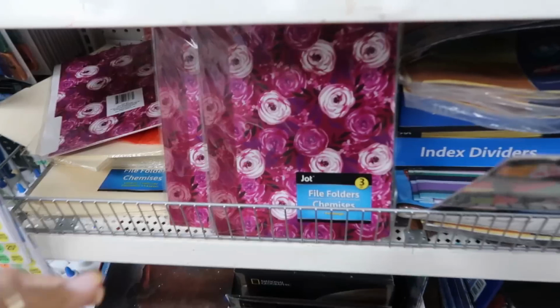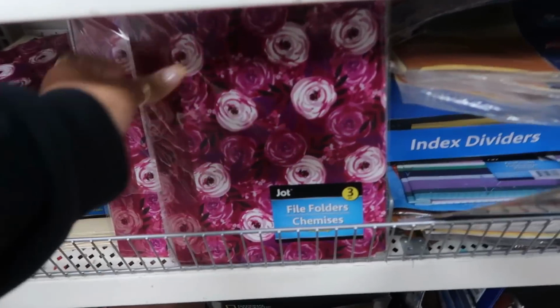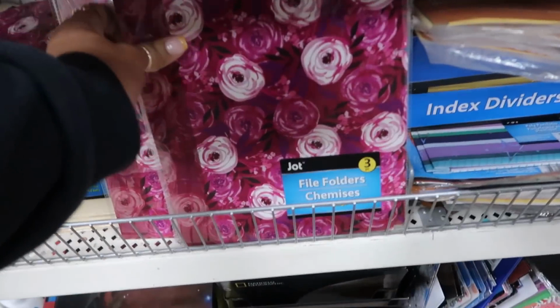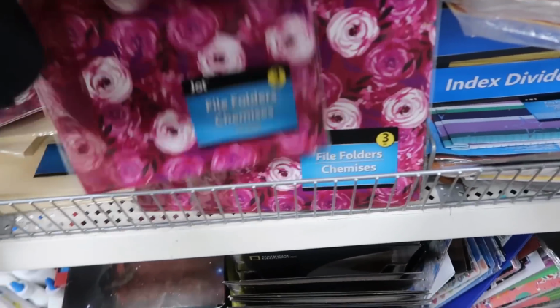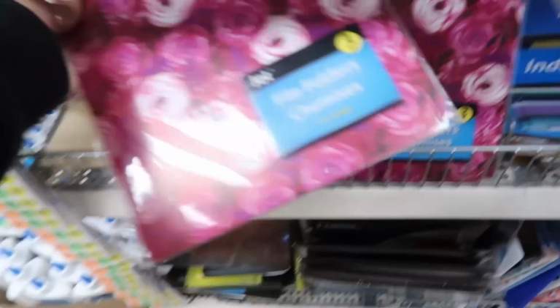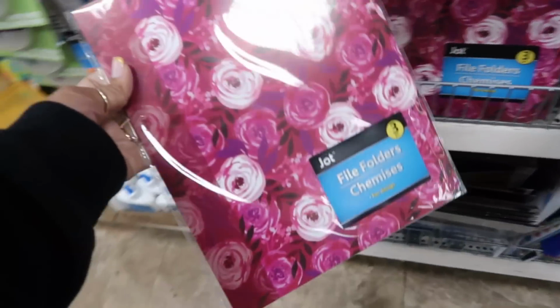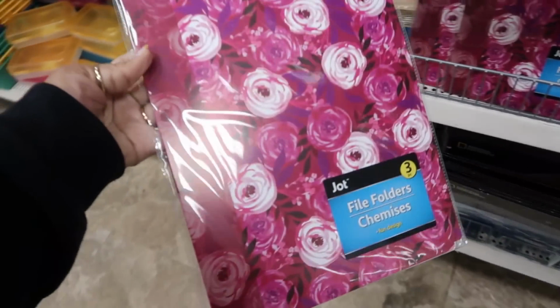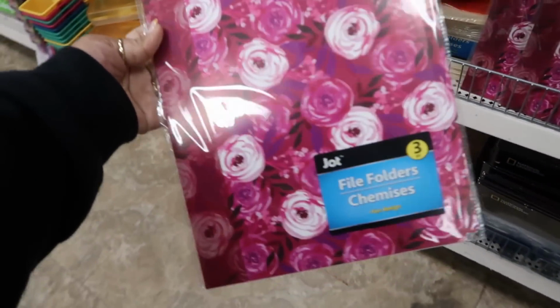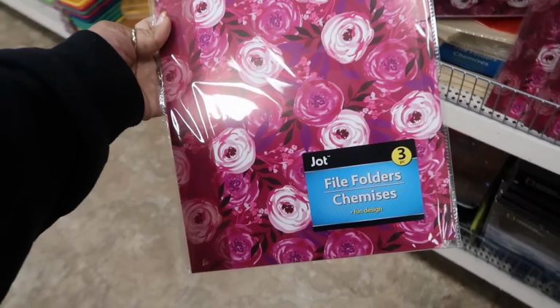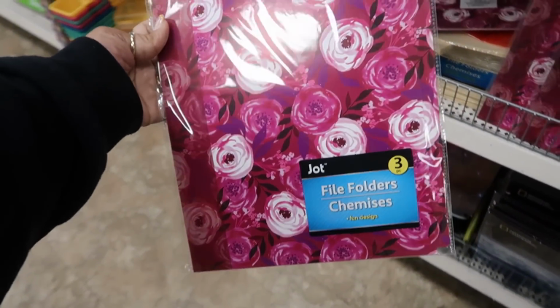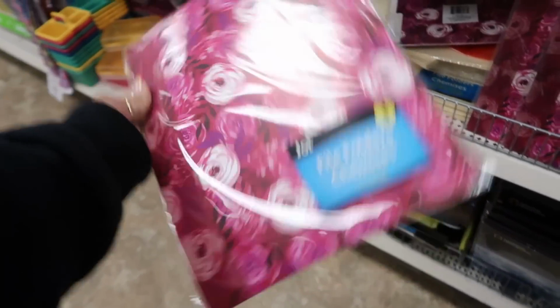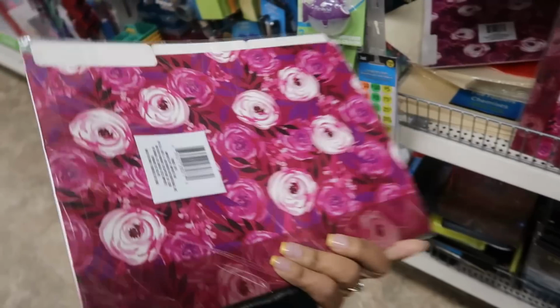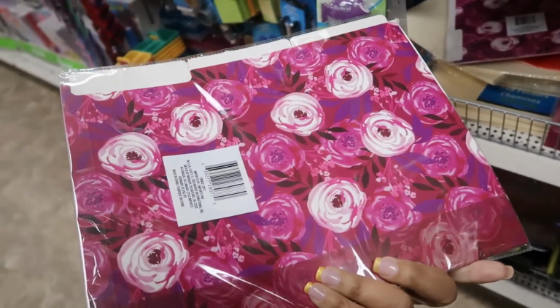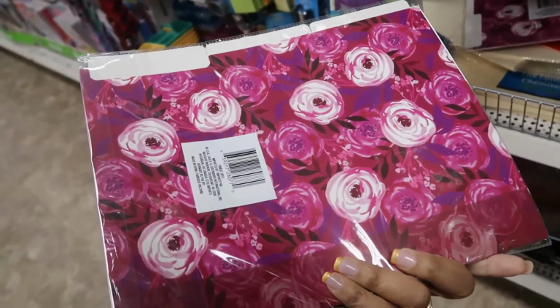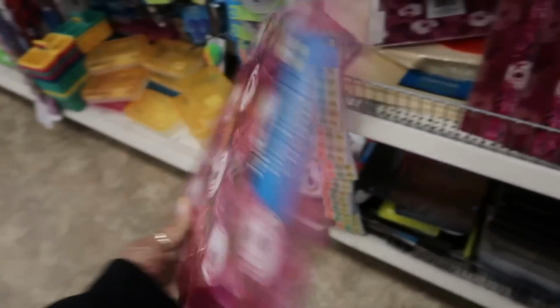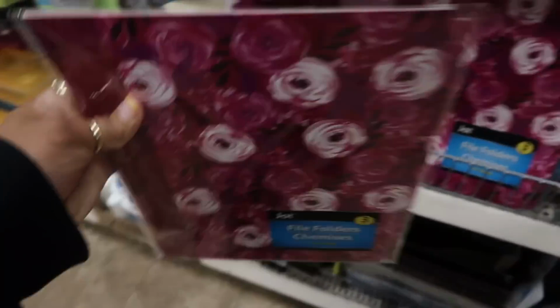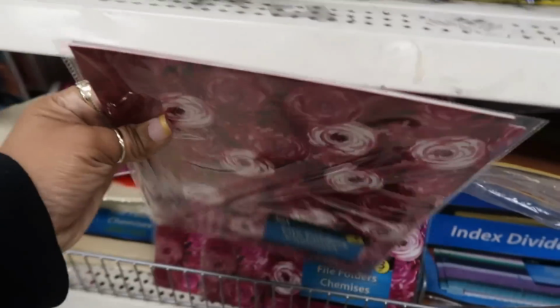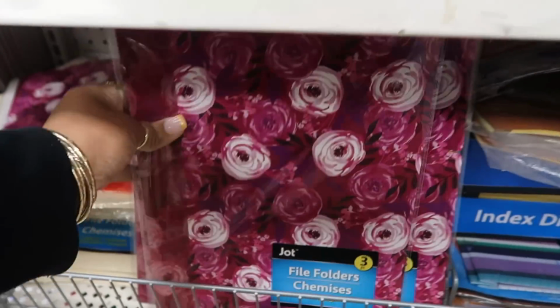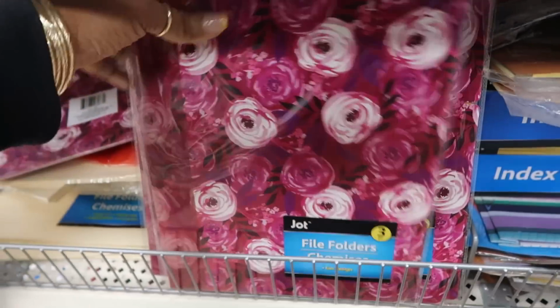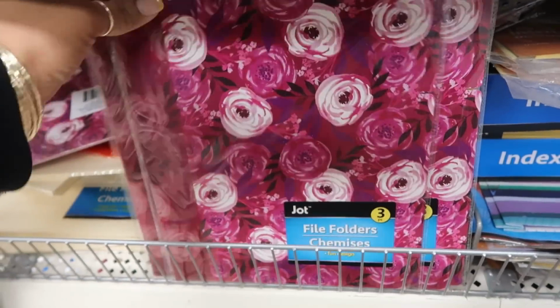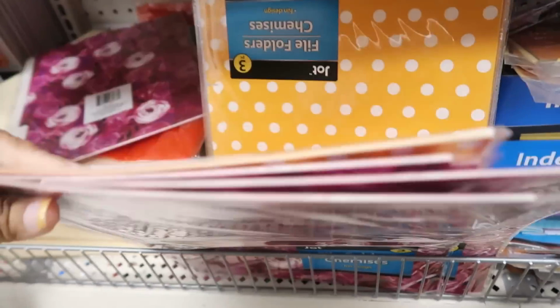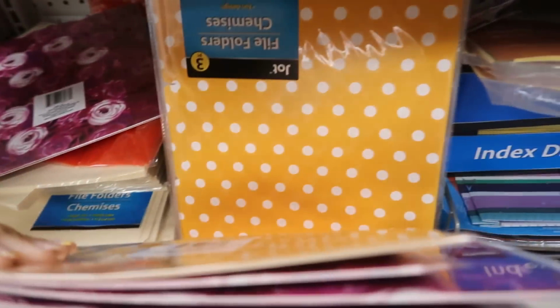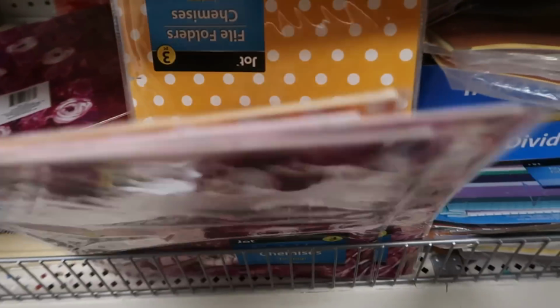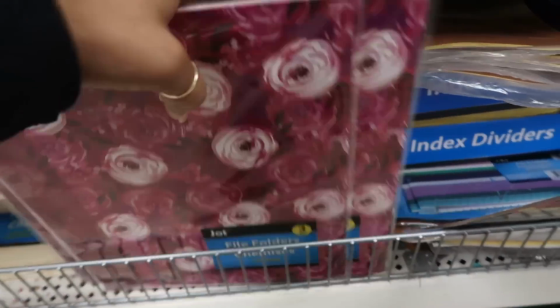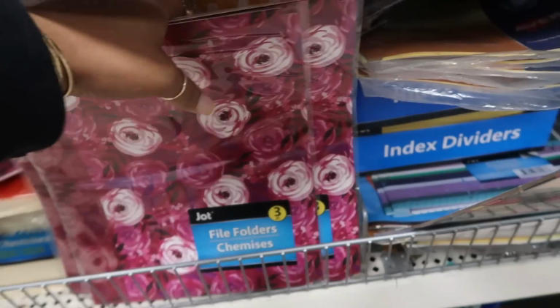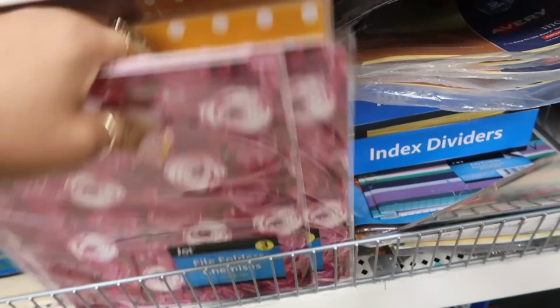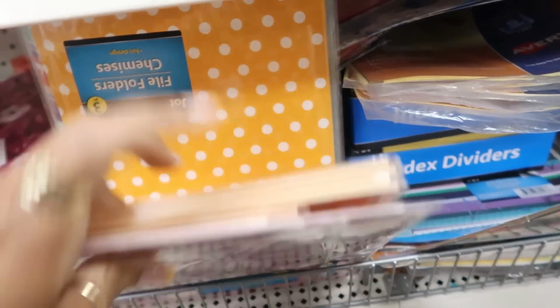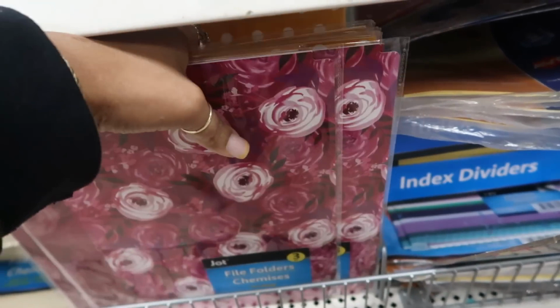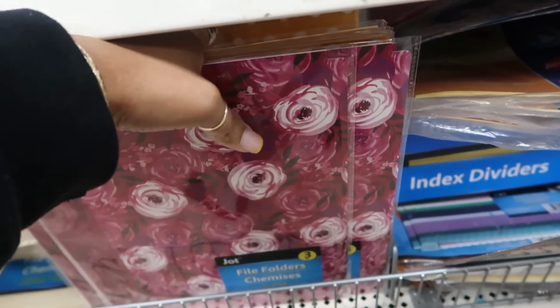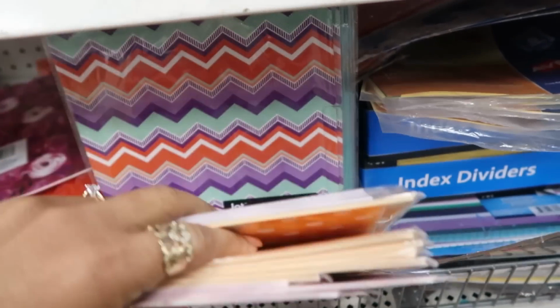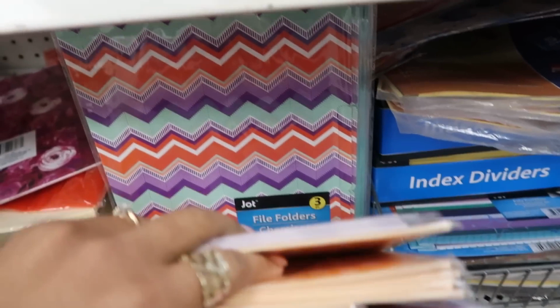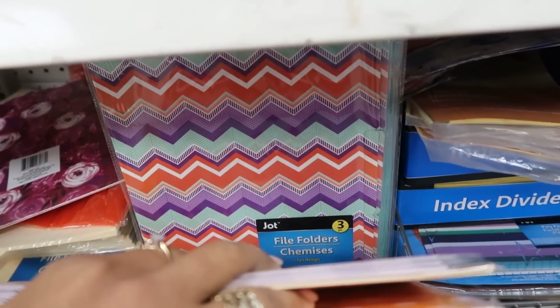They have some pretty floral folders. Look at that - you get three of them. I like those flowers. See some polka dots and that print.